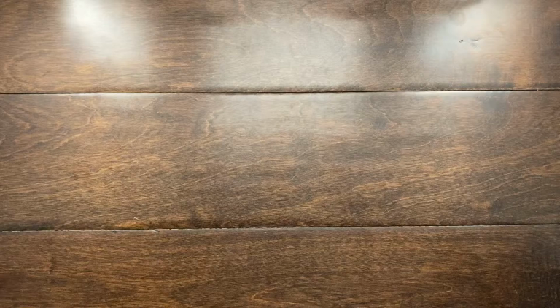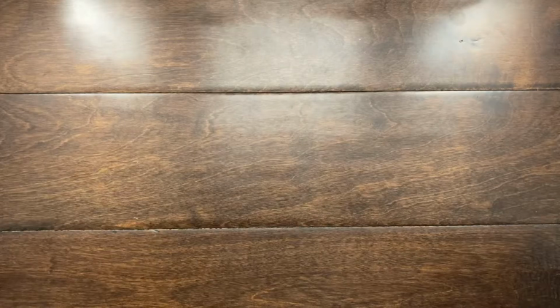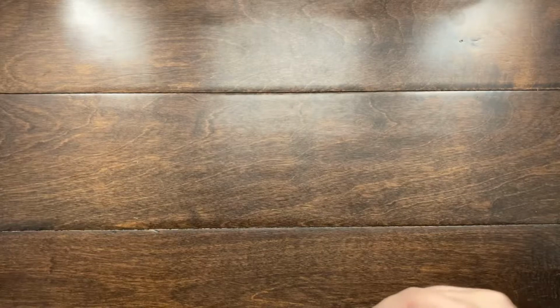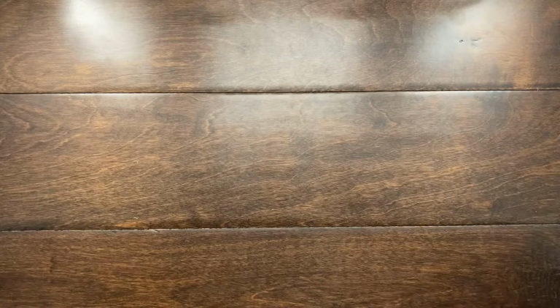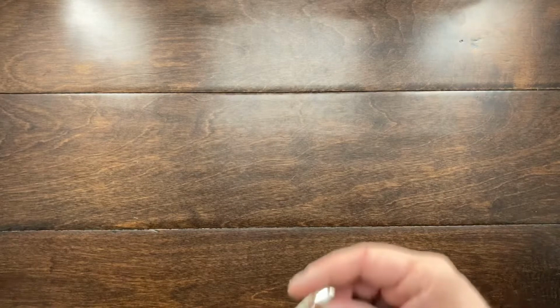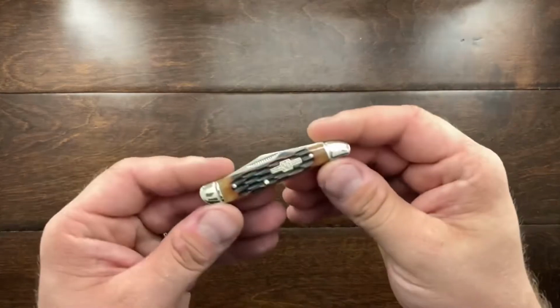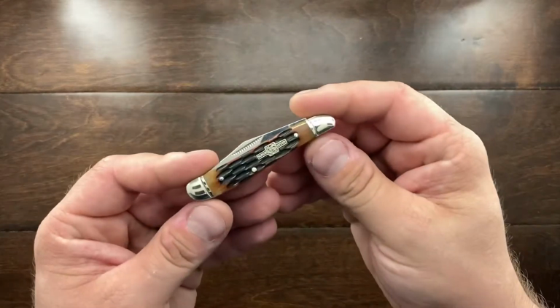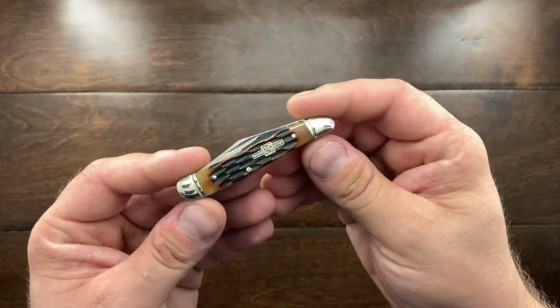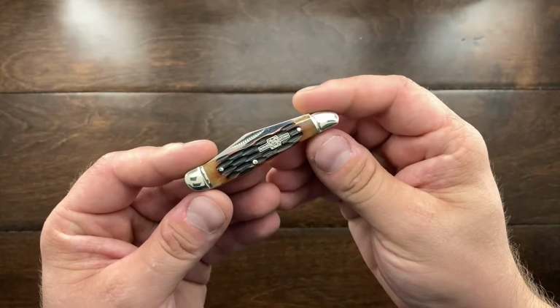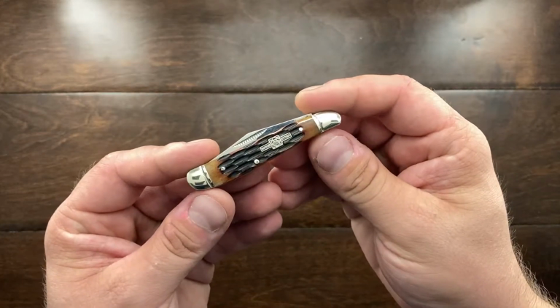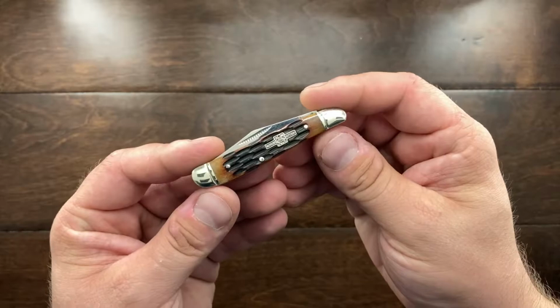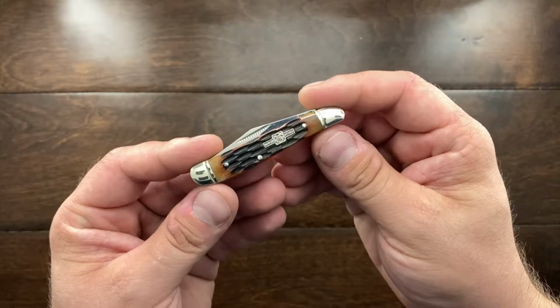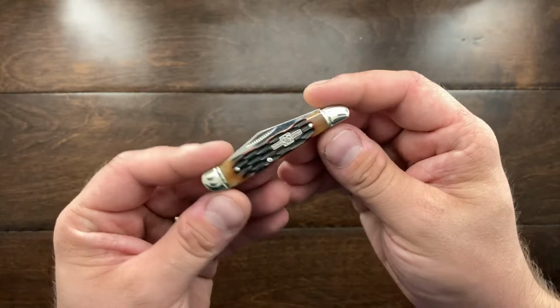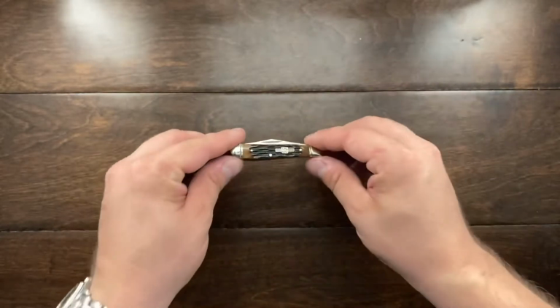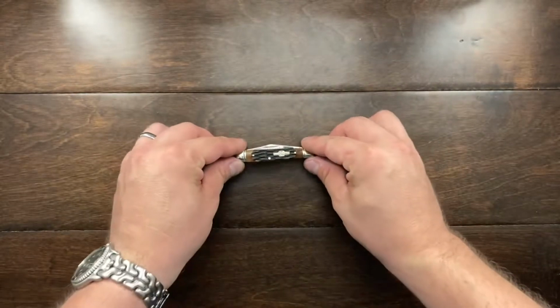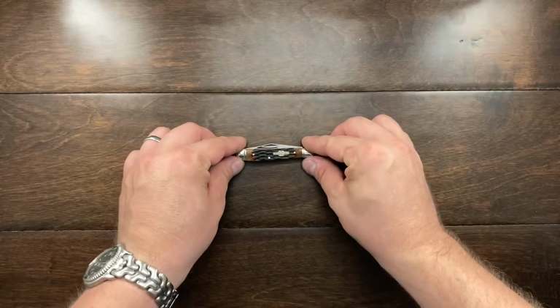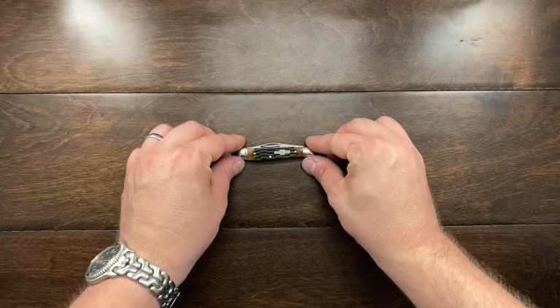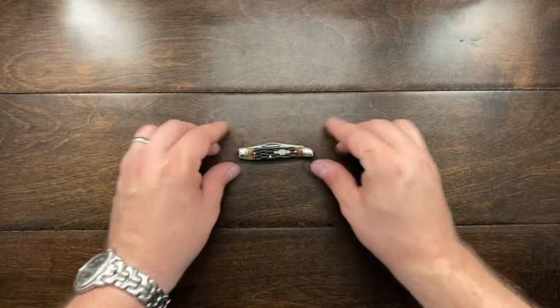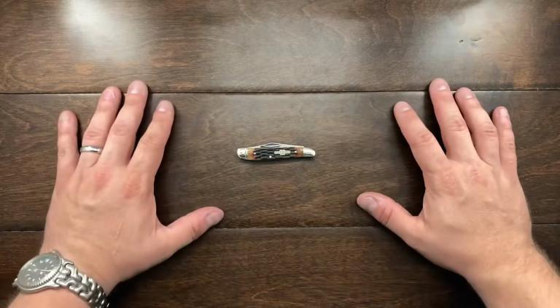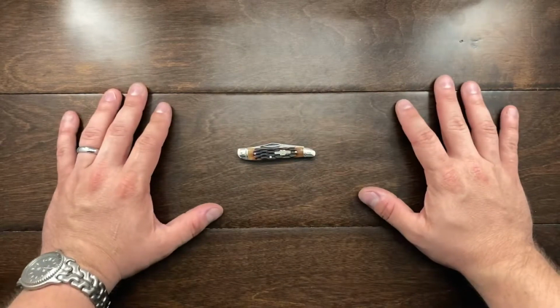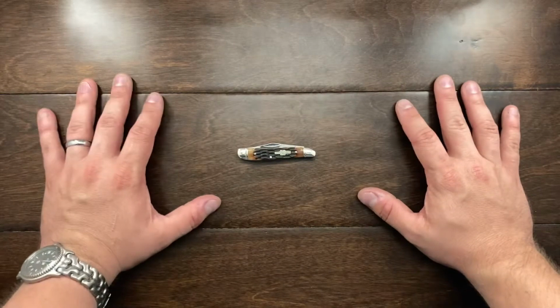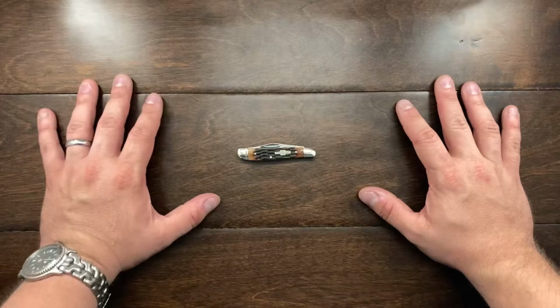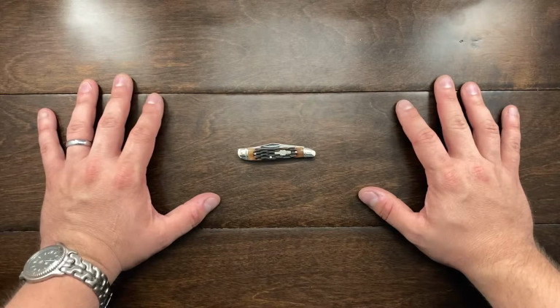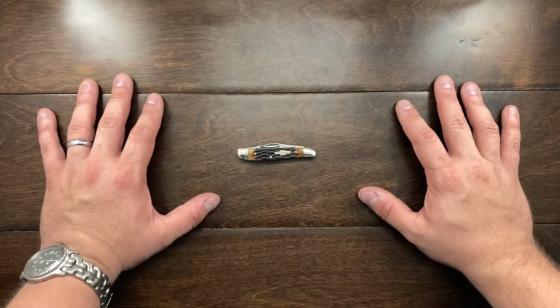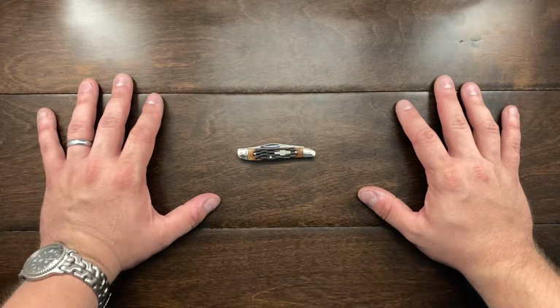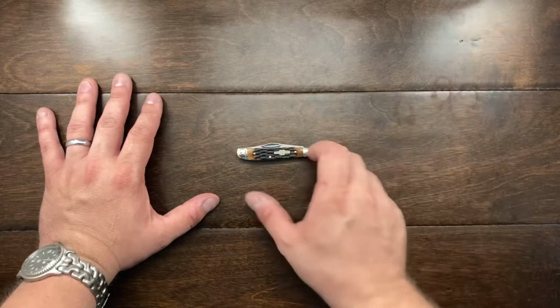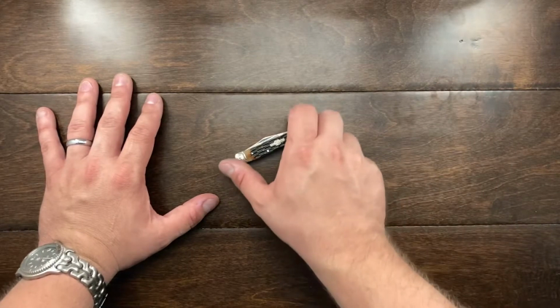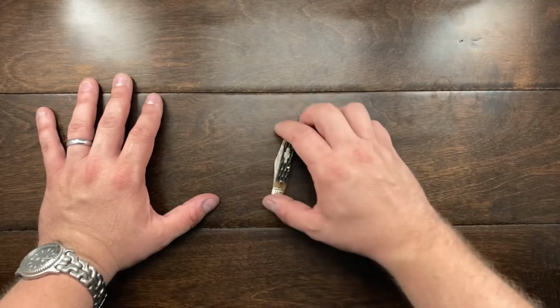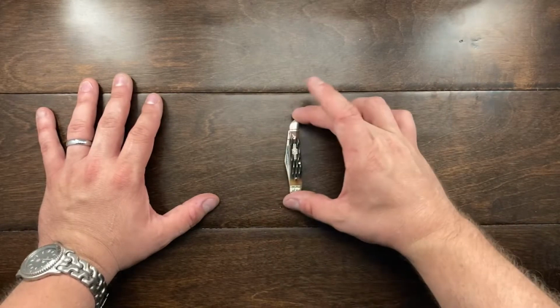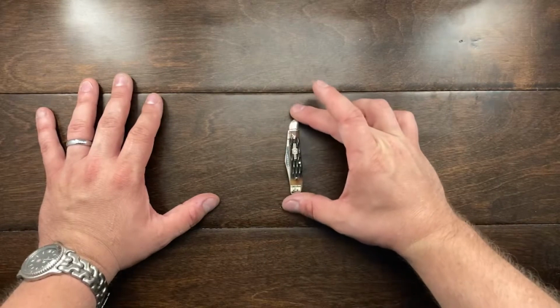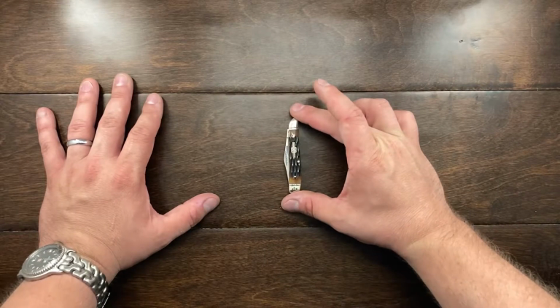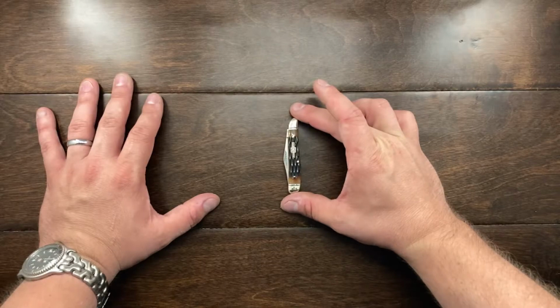Hey YouTube, Mark Kaufman here, and today I want to talk about the Rough Rider RR-110. Now this is a peanut knife, or known as a peanut patterned knife, and that's probably because it is about the size of a peanut.